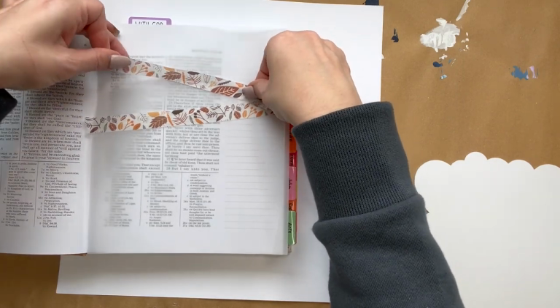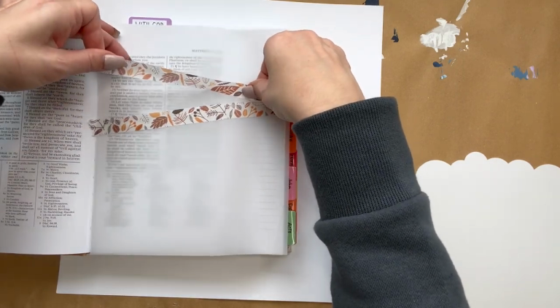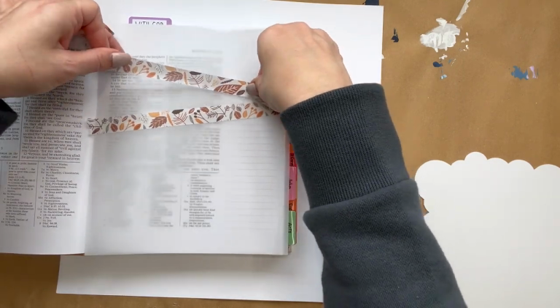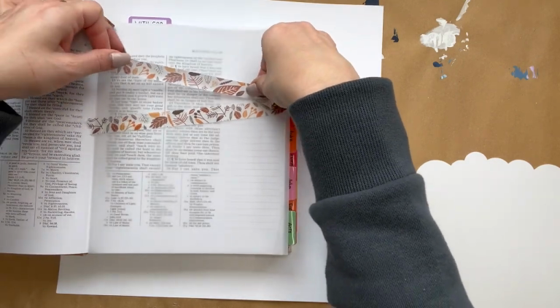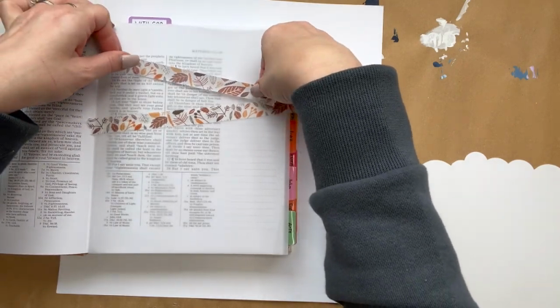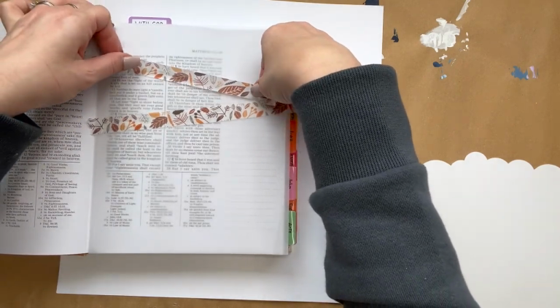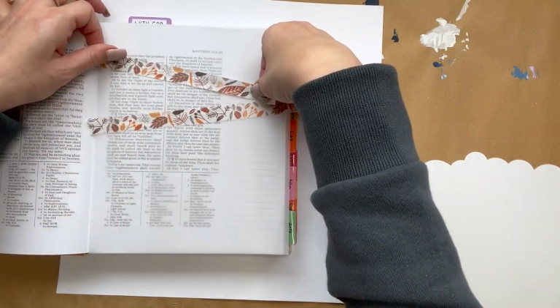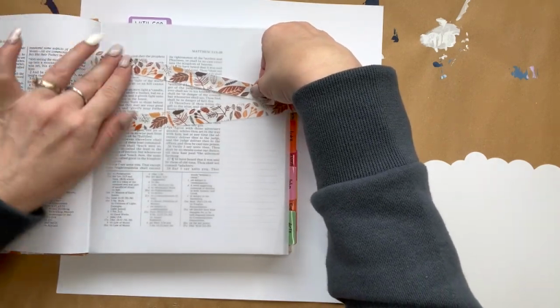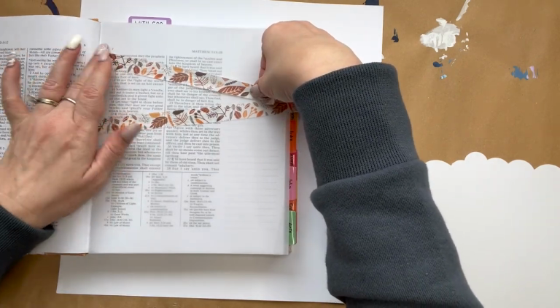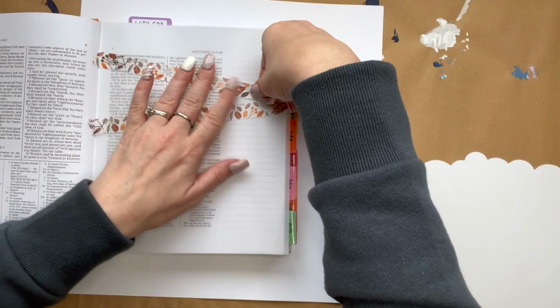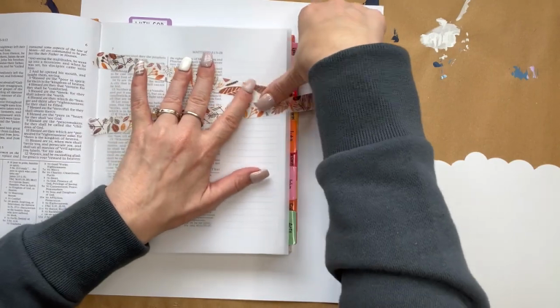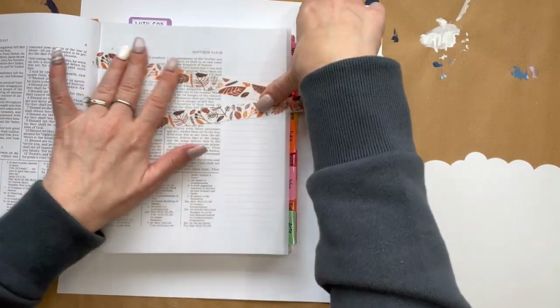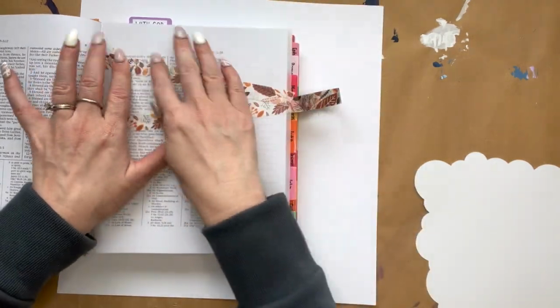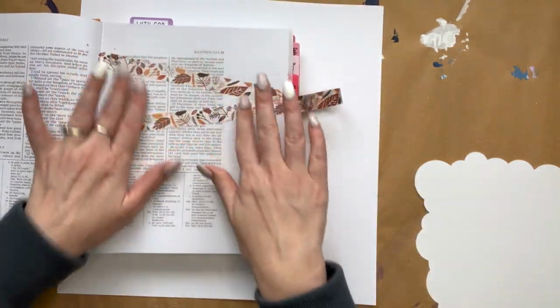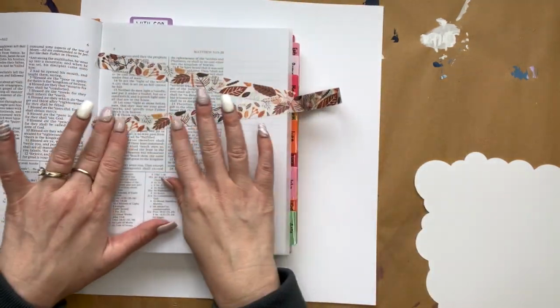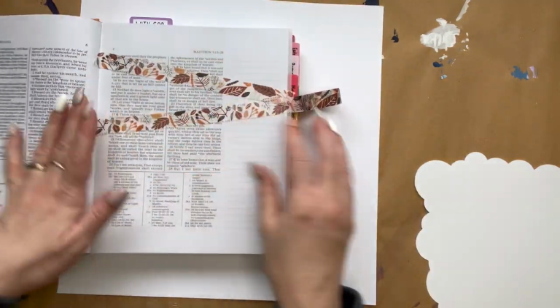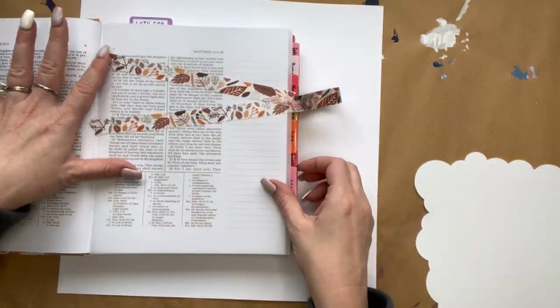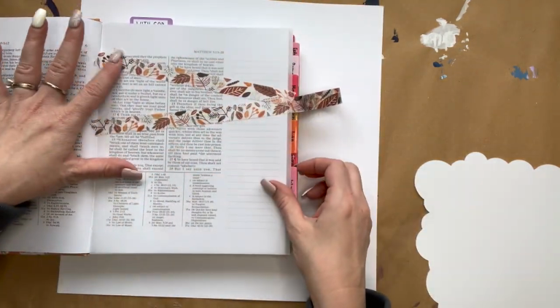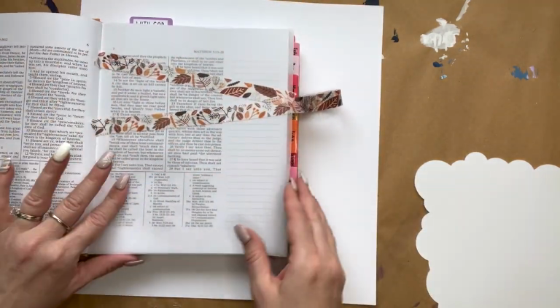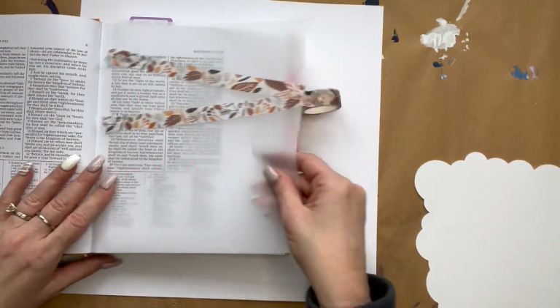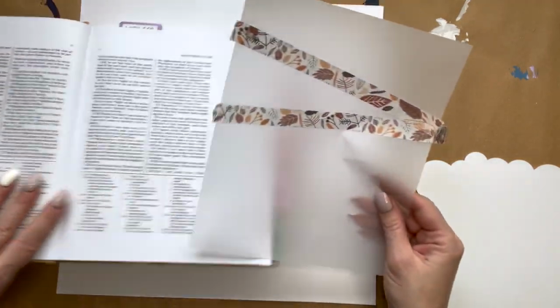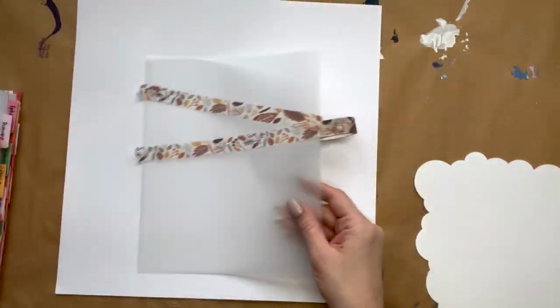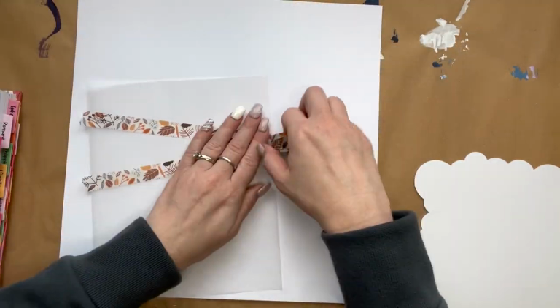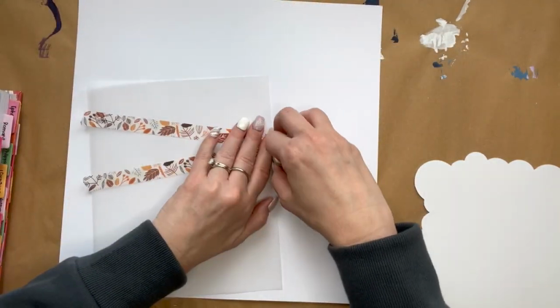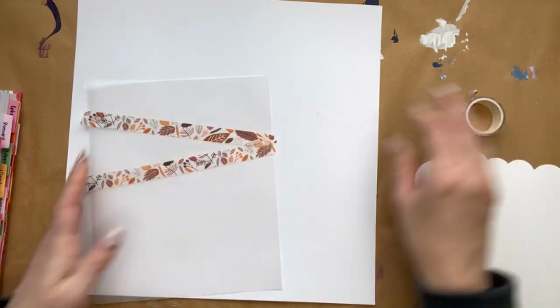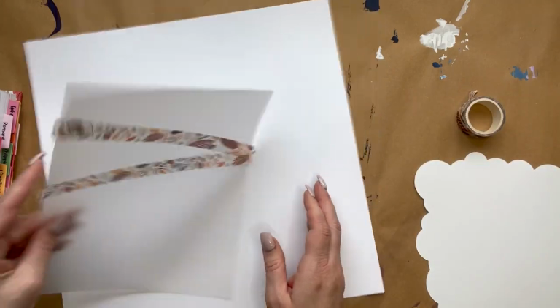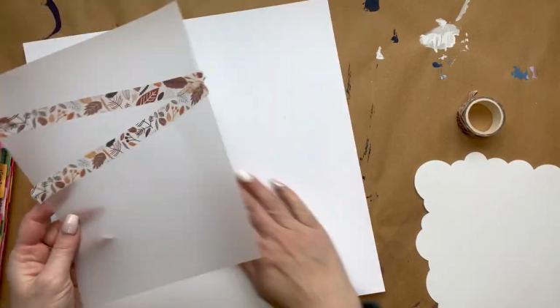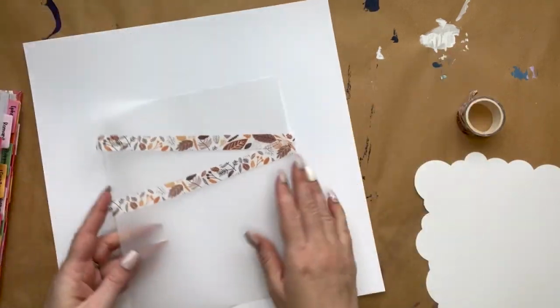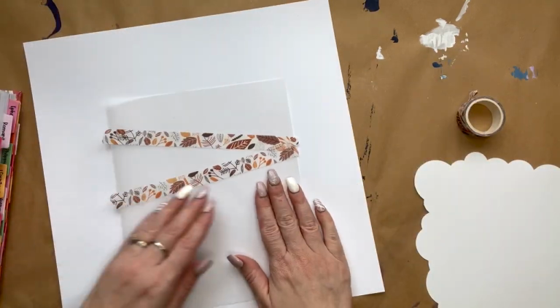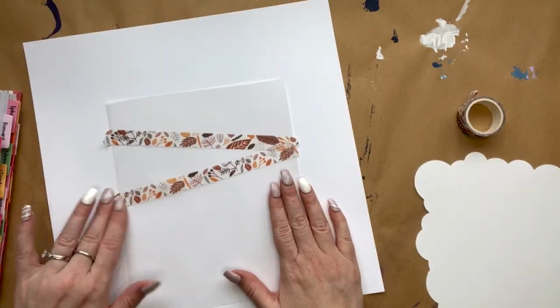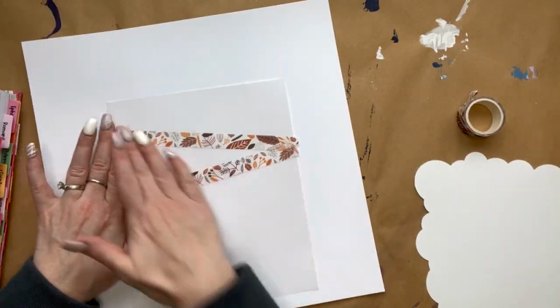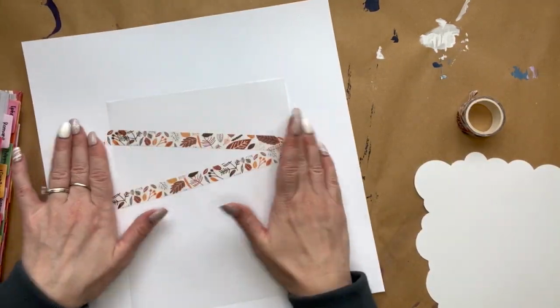You're seeing verses 14, 15, and 16, and then the washi tape is going to be up above that in verses 13 and 17, and you're going to have them meet at the end.